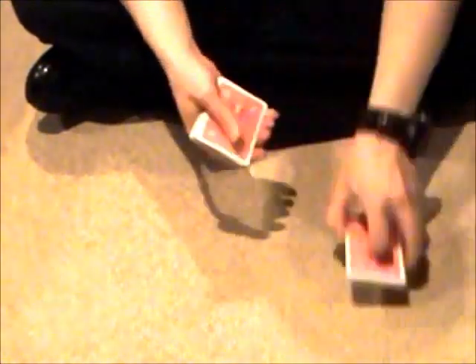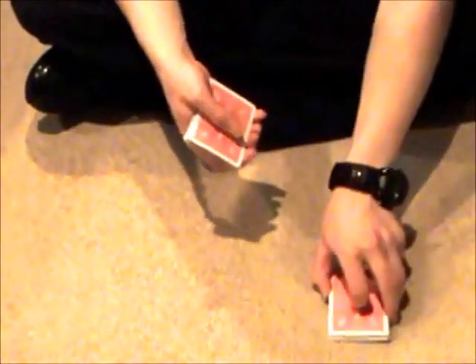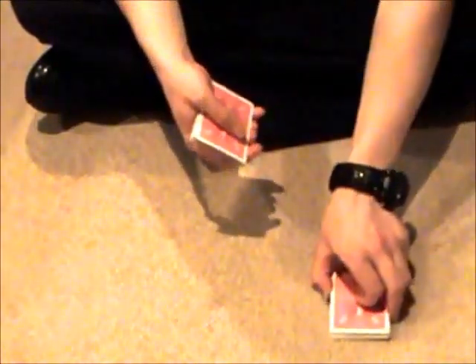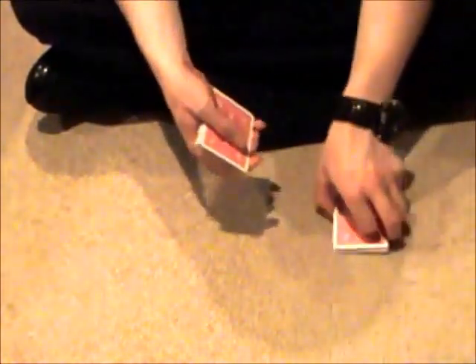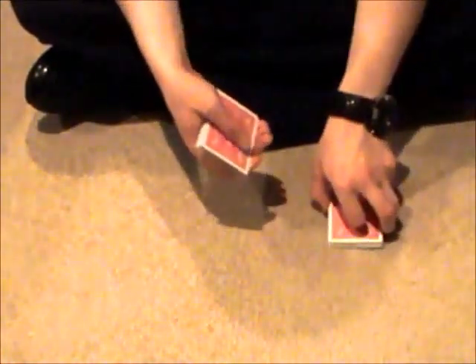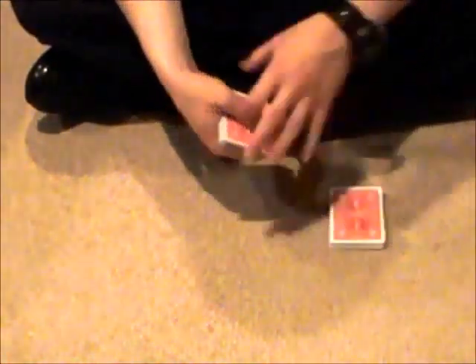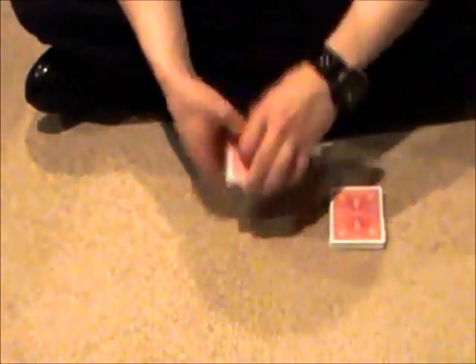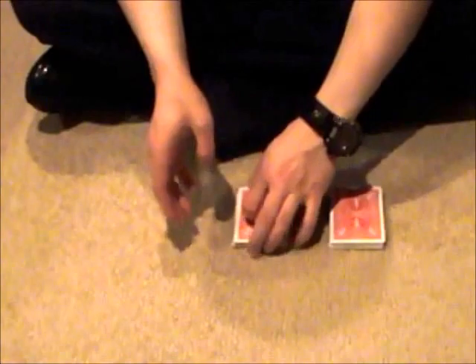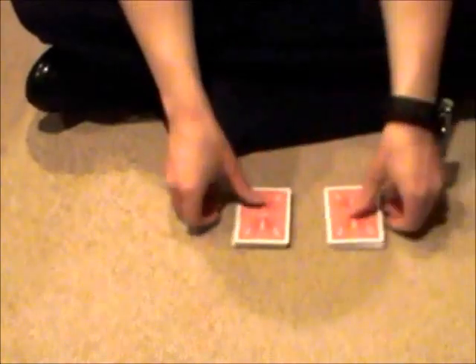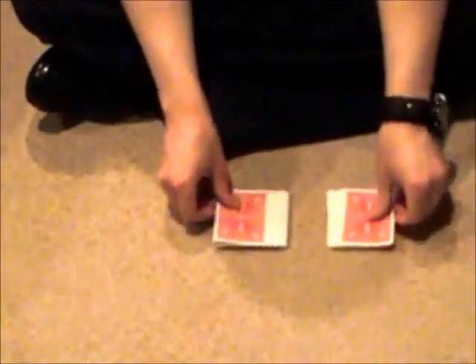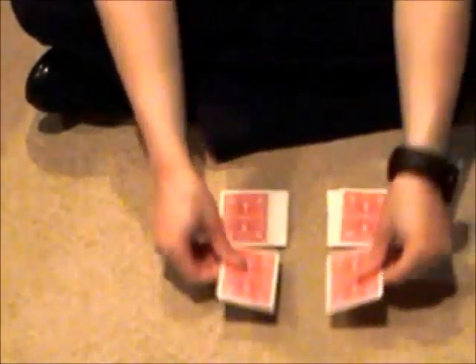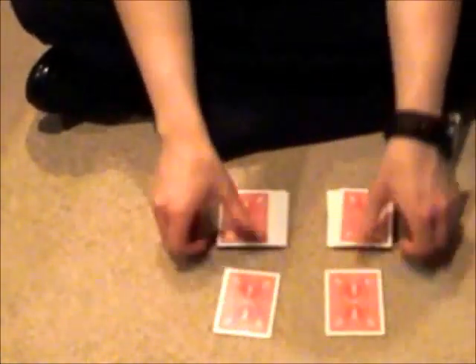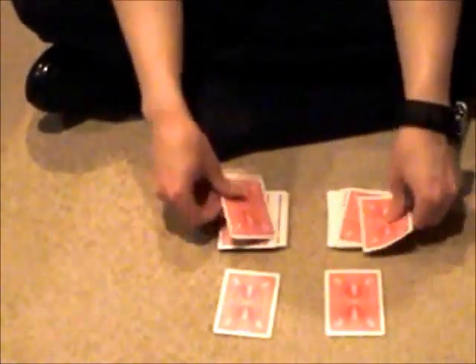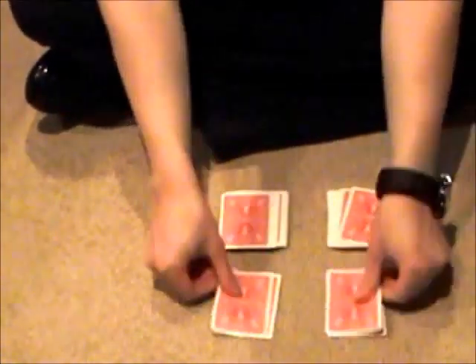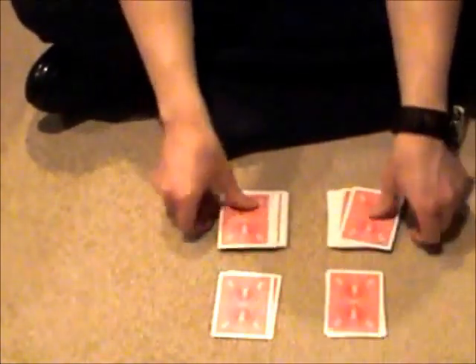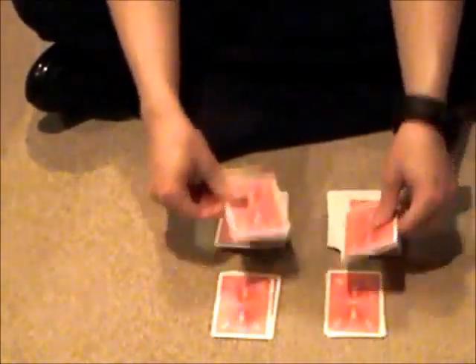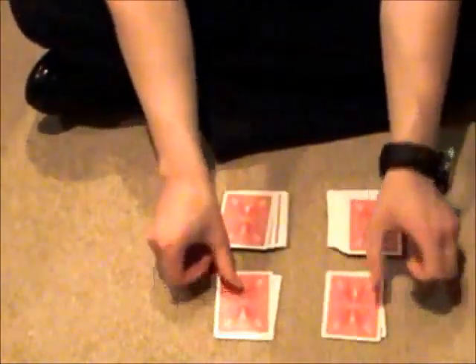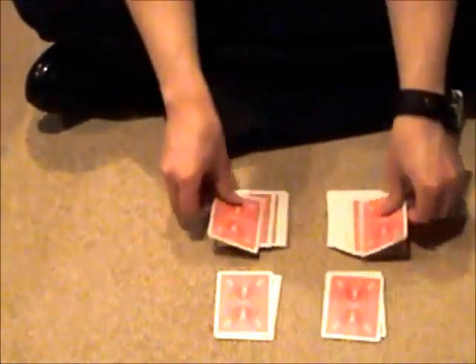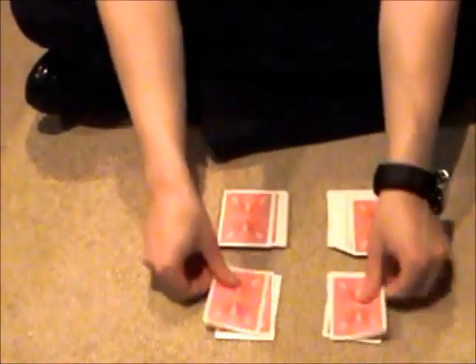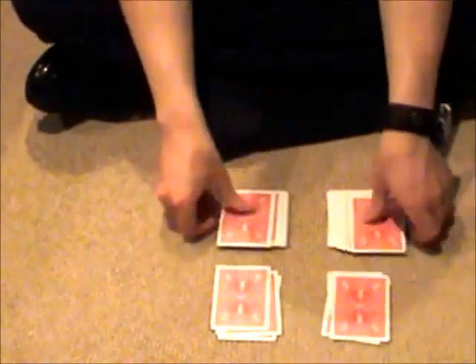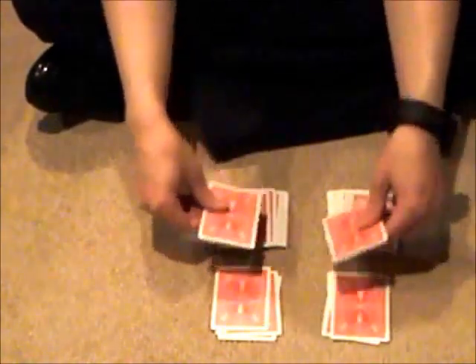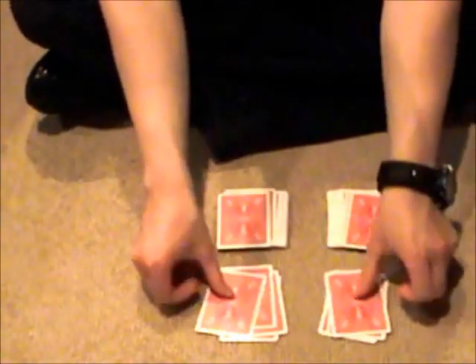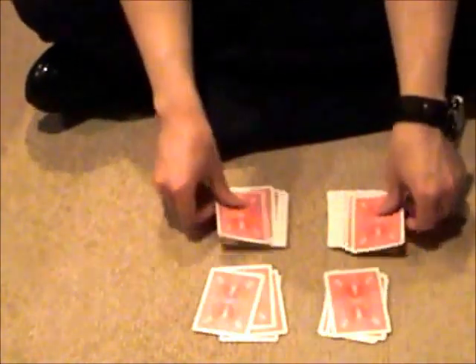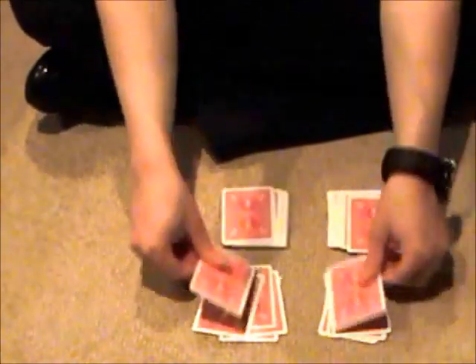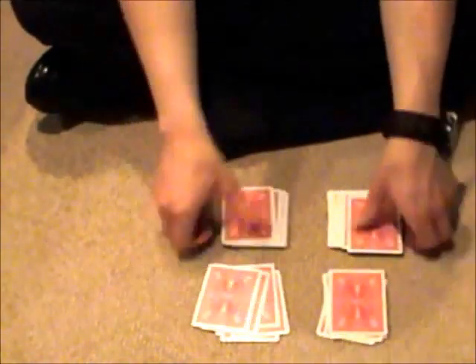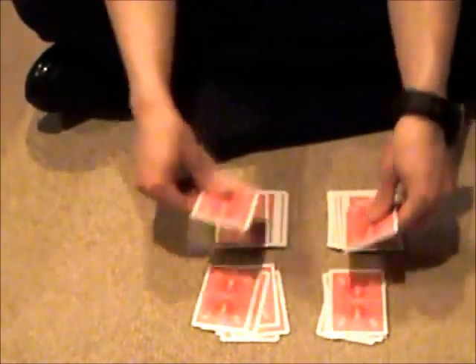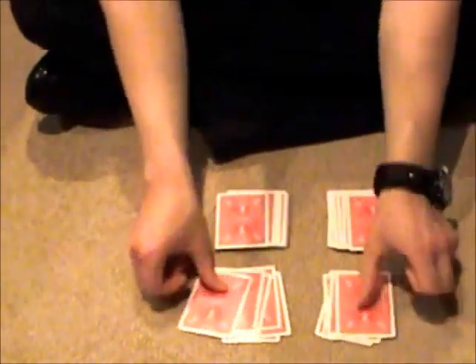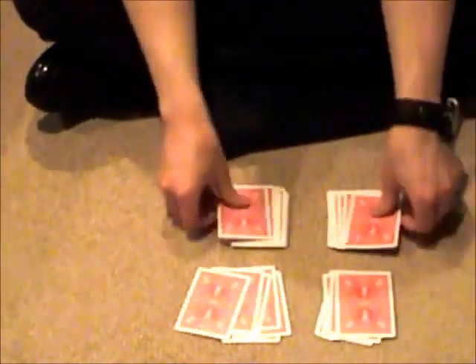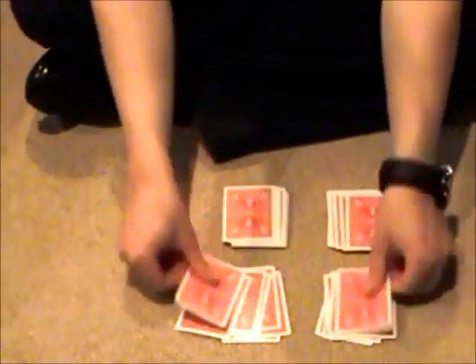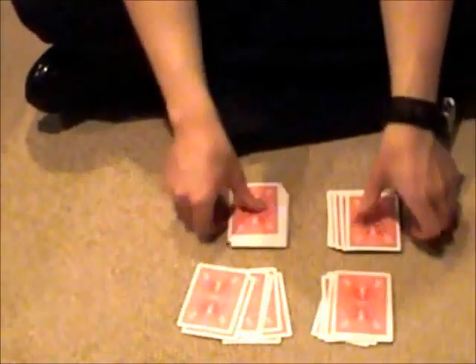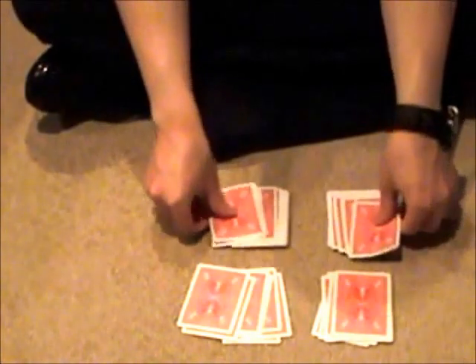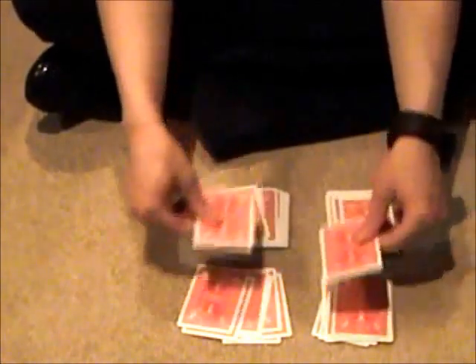Here's one pile, and here's the other. I'm going to start dealing one card at a time from both piles until we get to my face-up card, which is my prediction card.